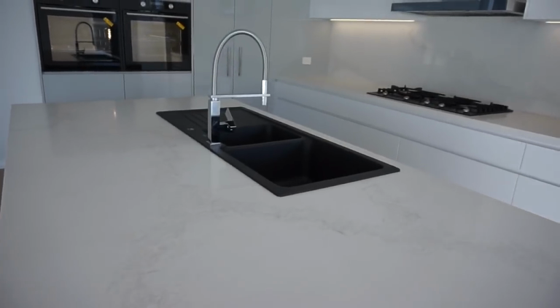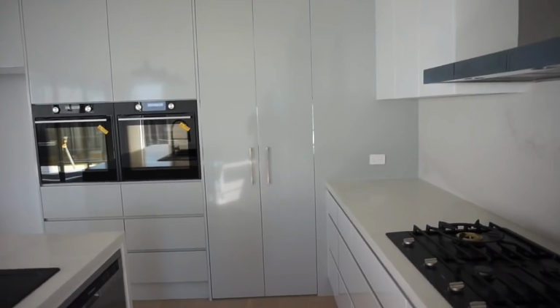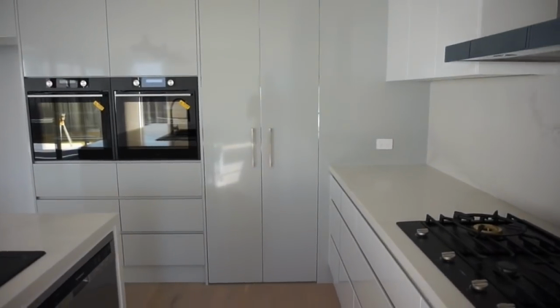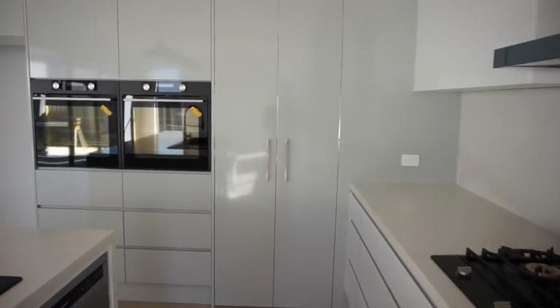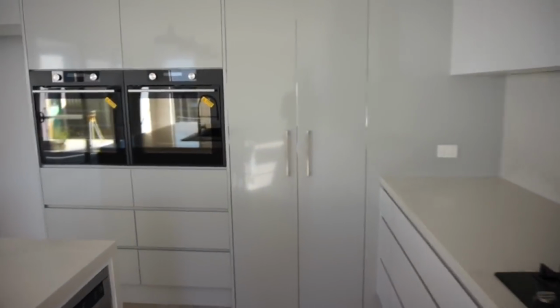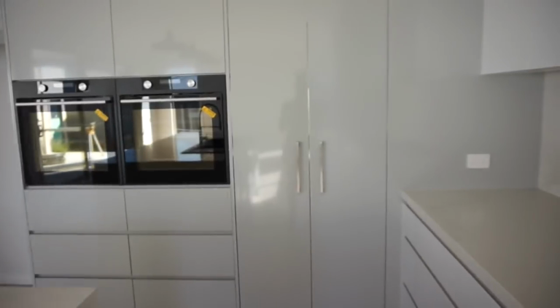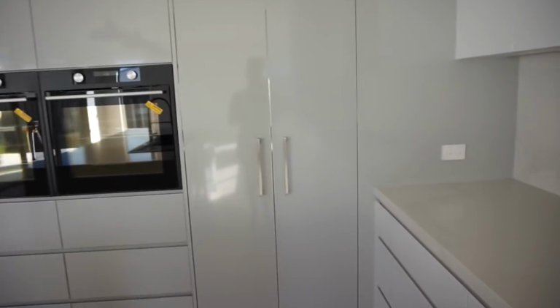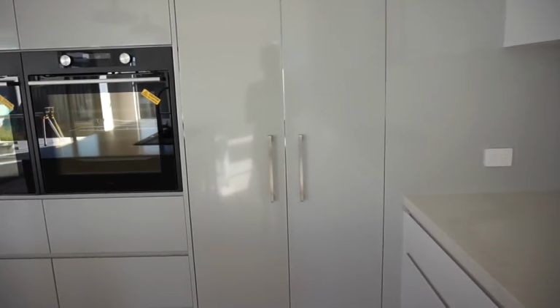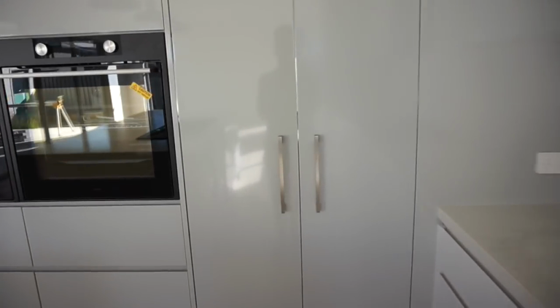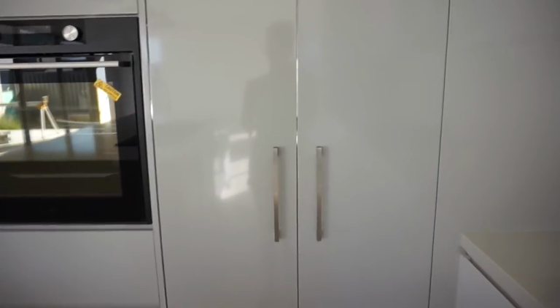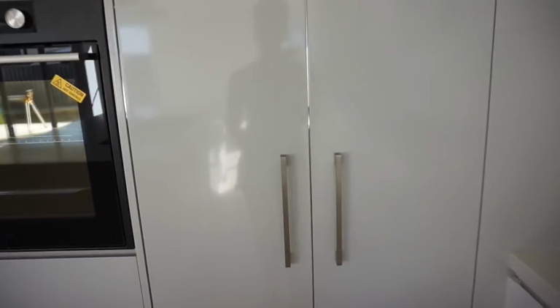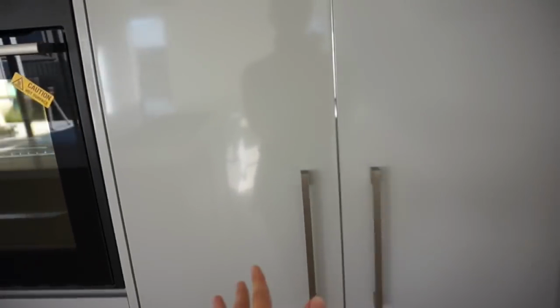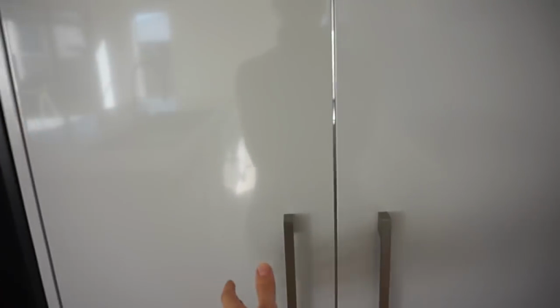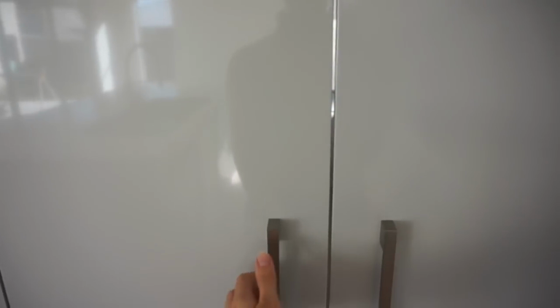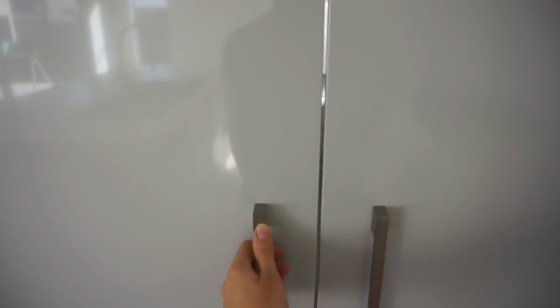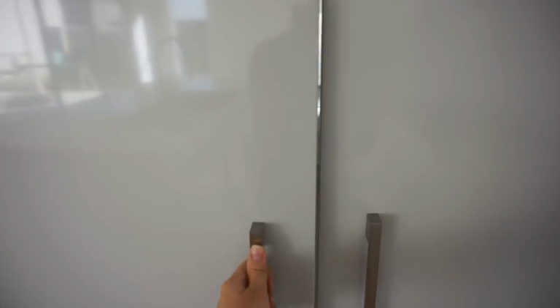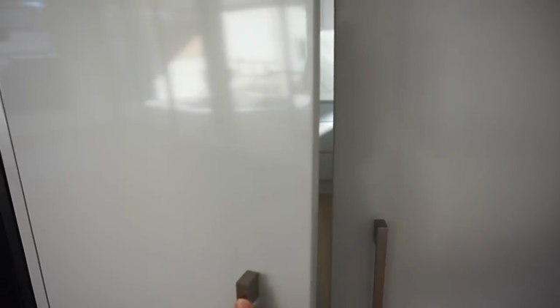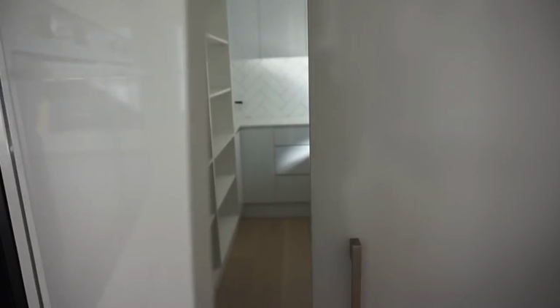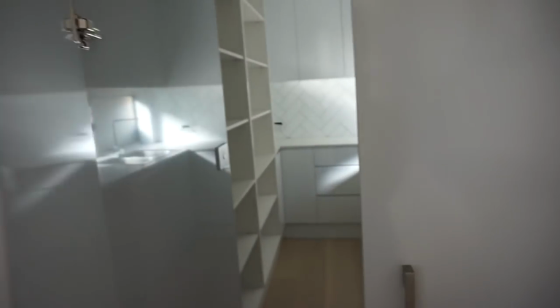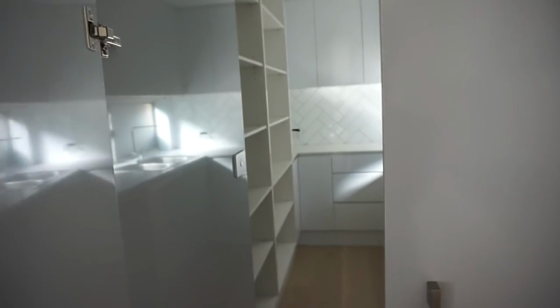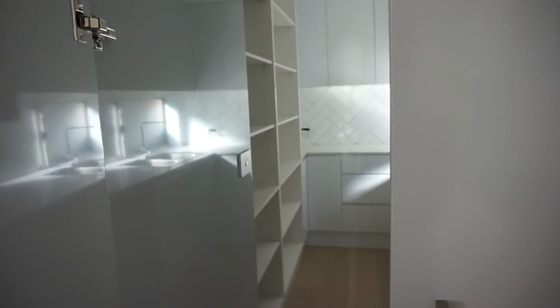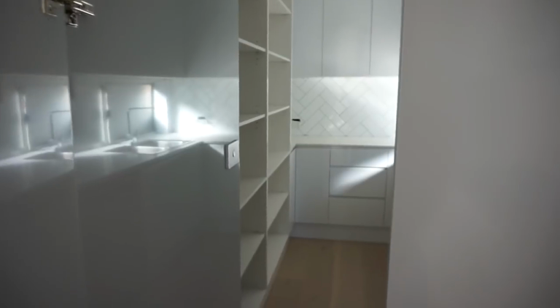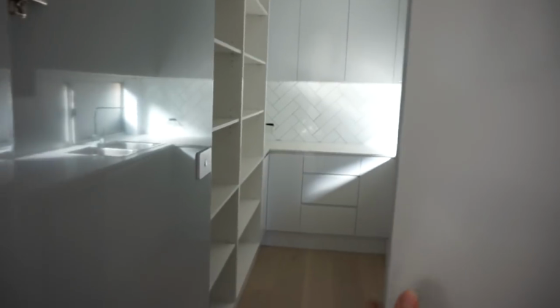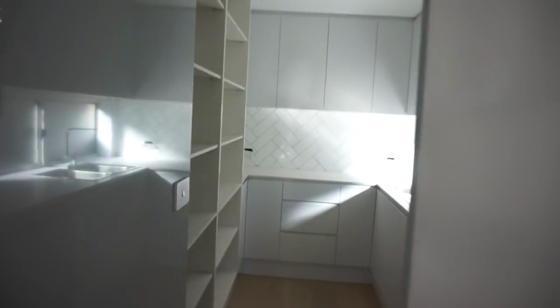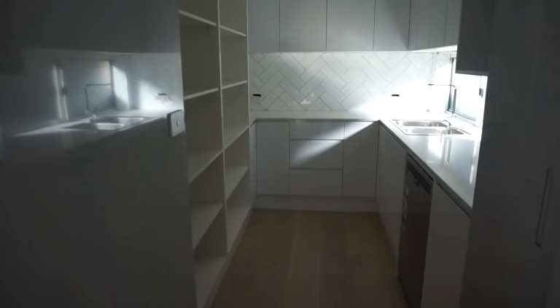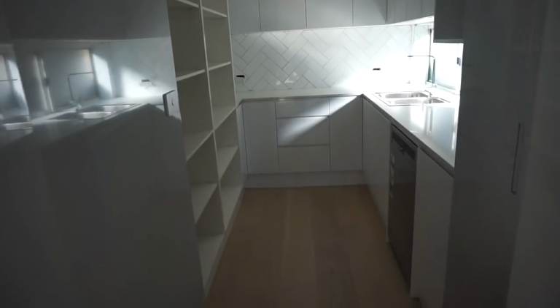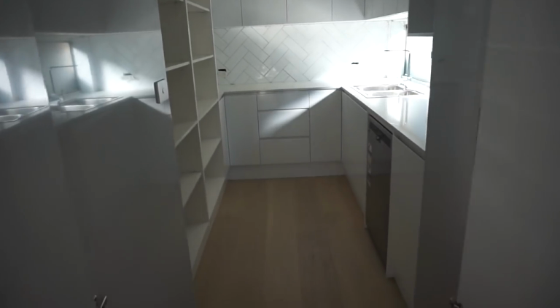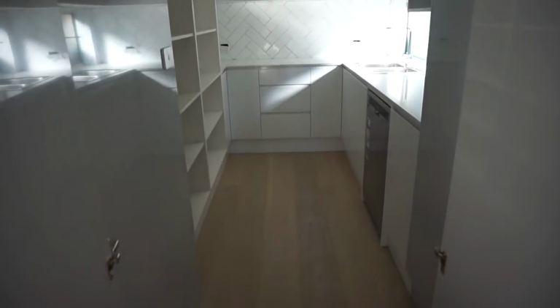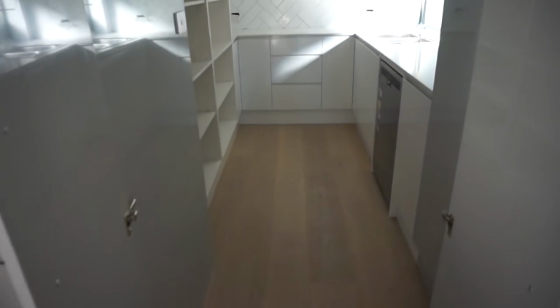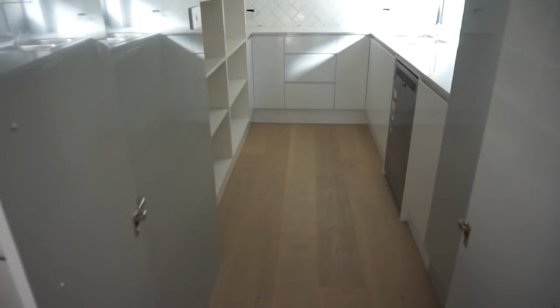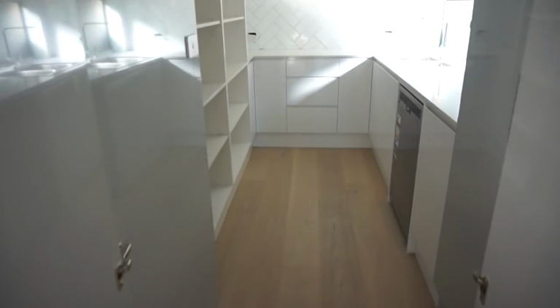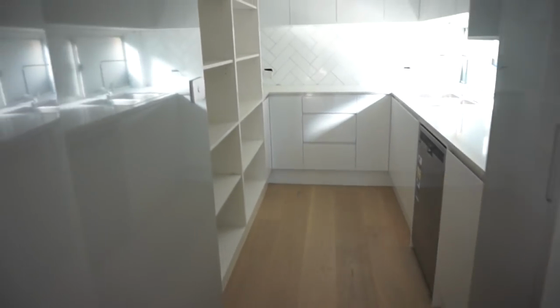Okay, this is the really exciting part - in here we have the butler's pantry. It's huge, I absolutely love it.